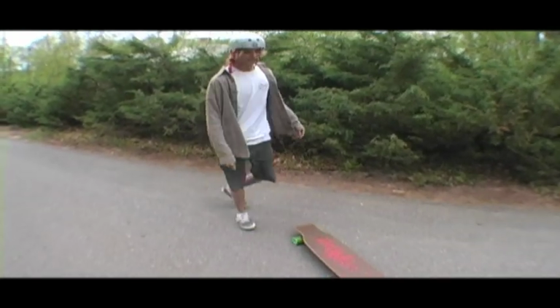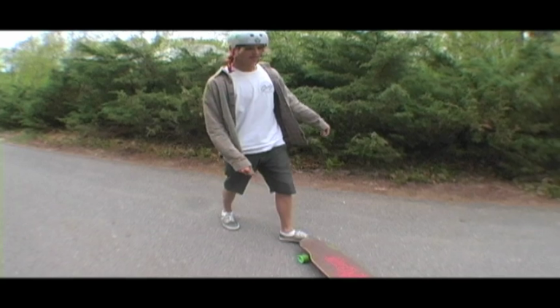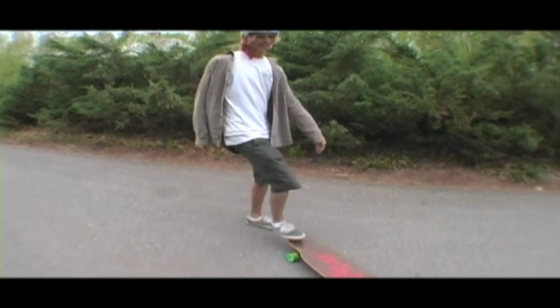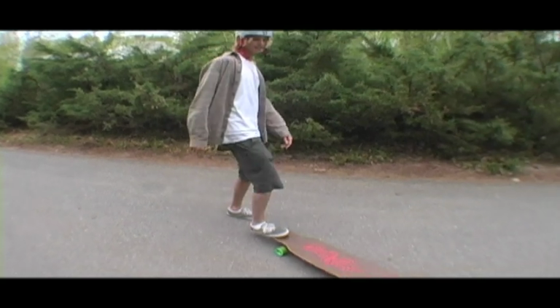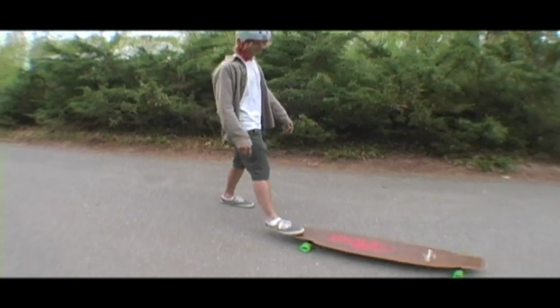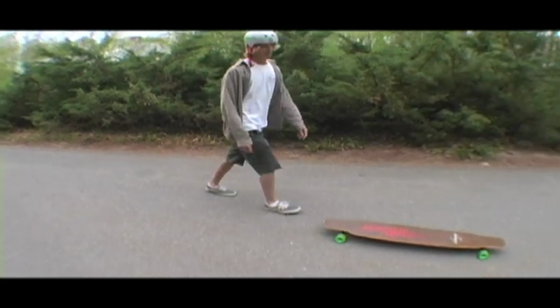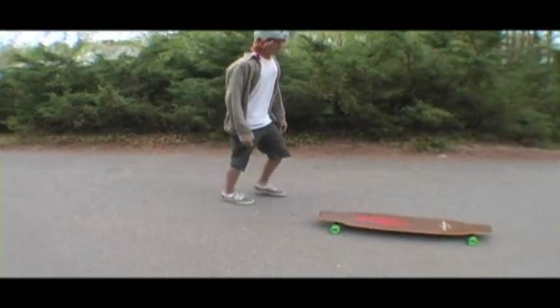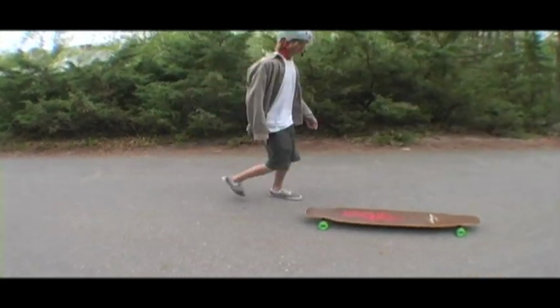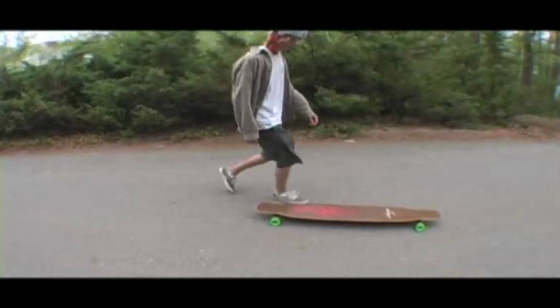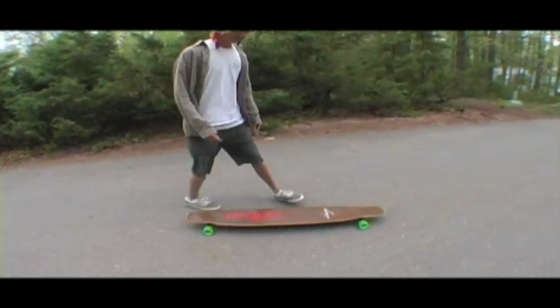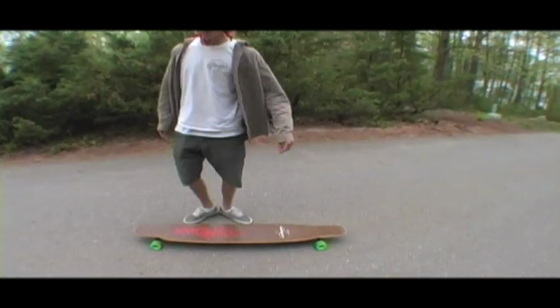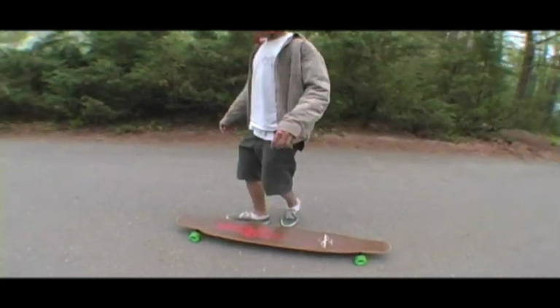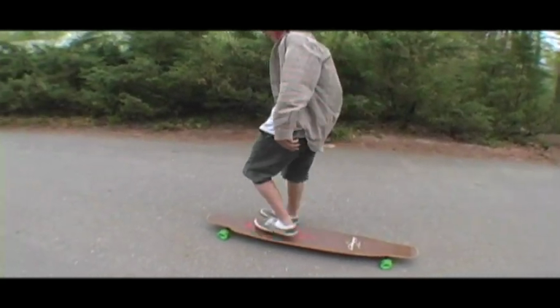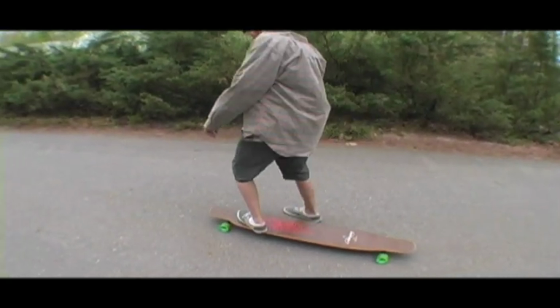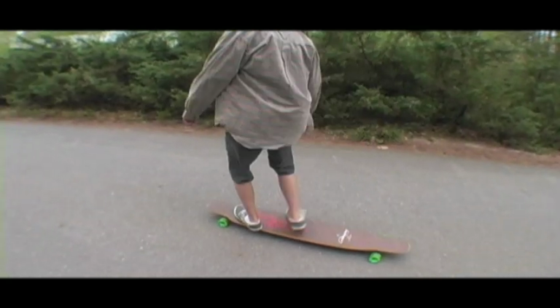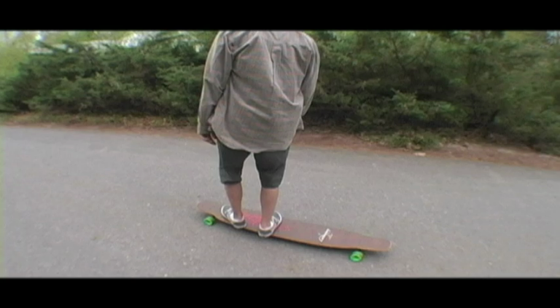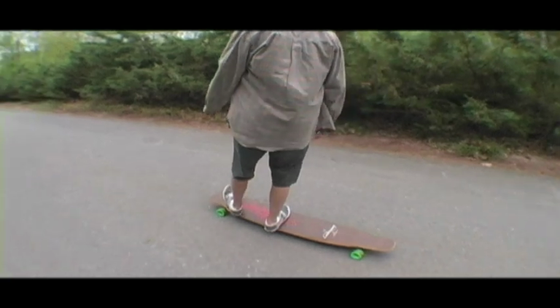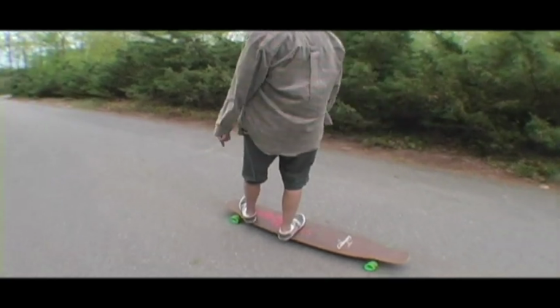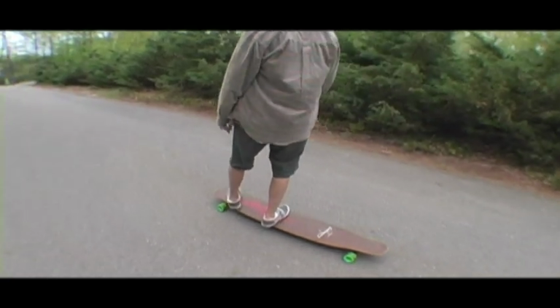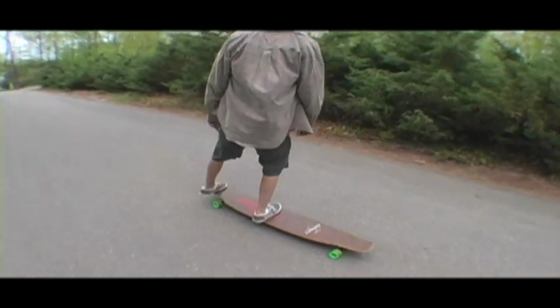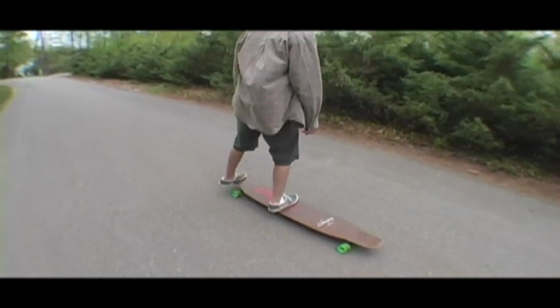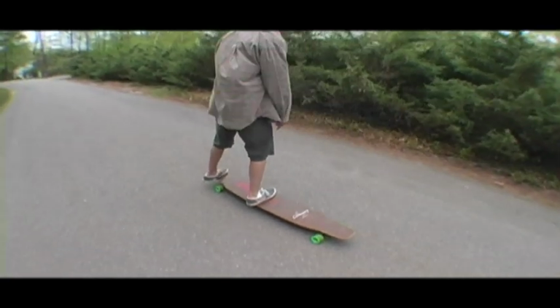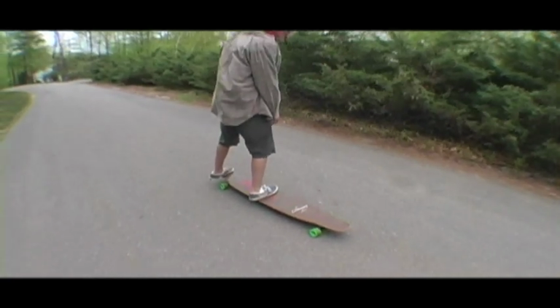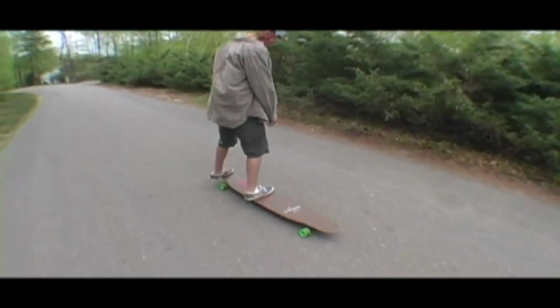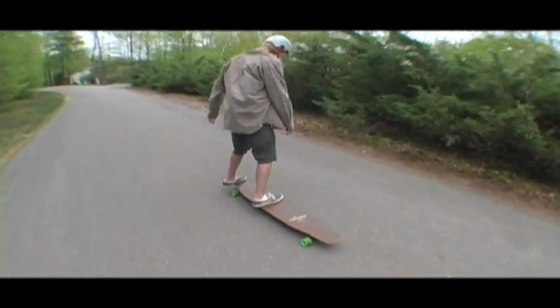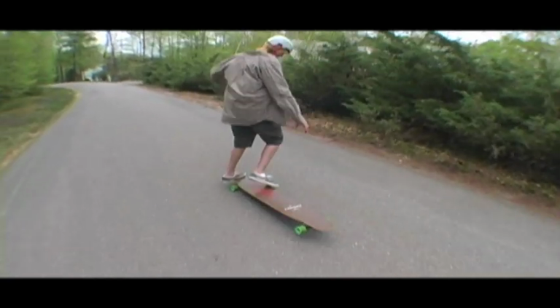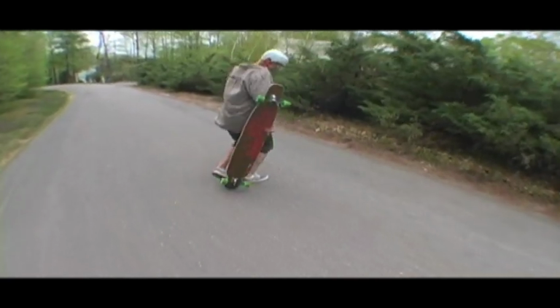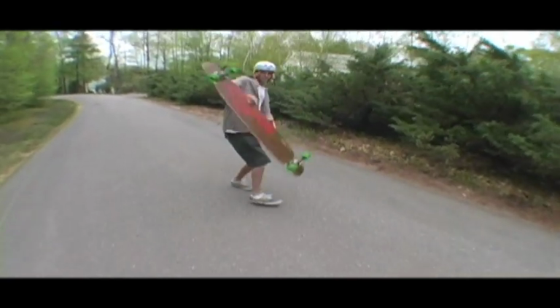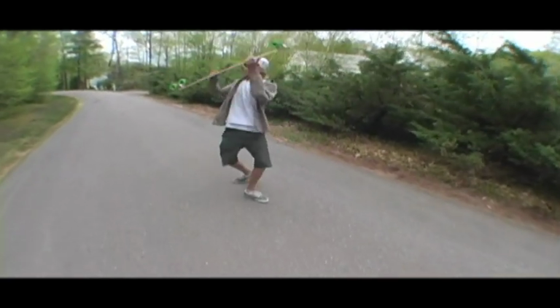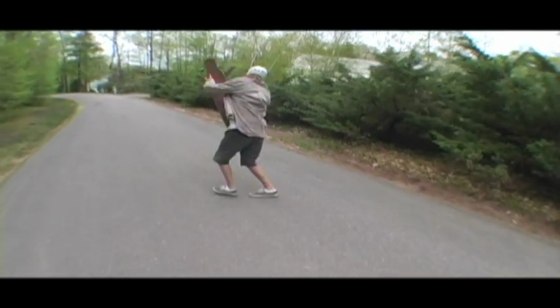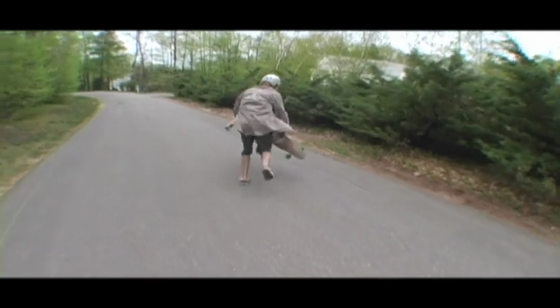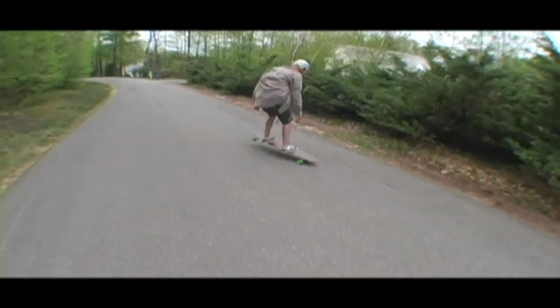So basically, you're on your board, front foot on the nose, step off with your back foot, catch it, spin, and drop it.